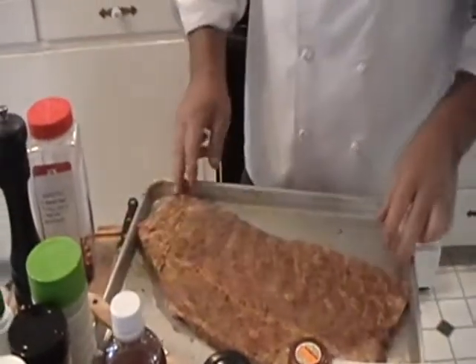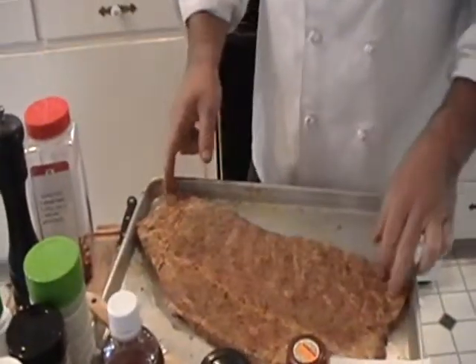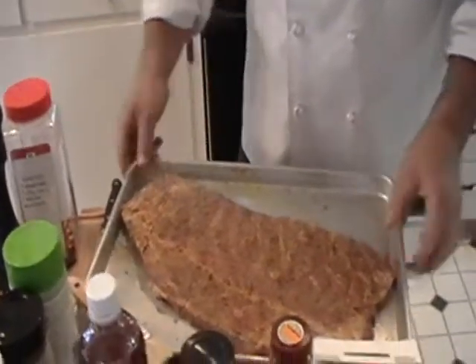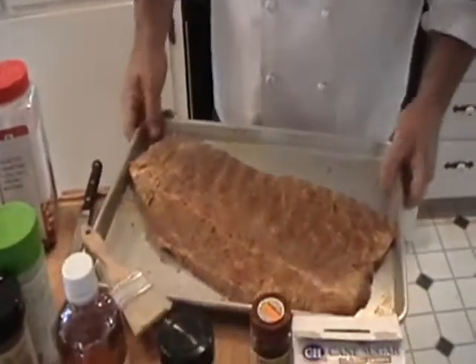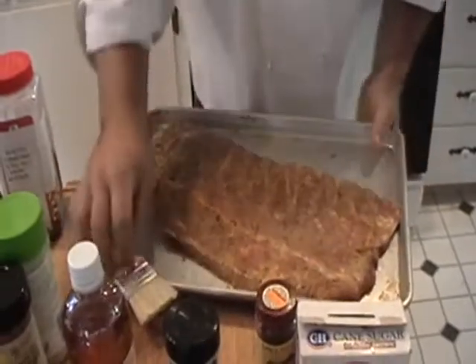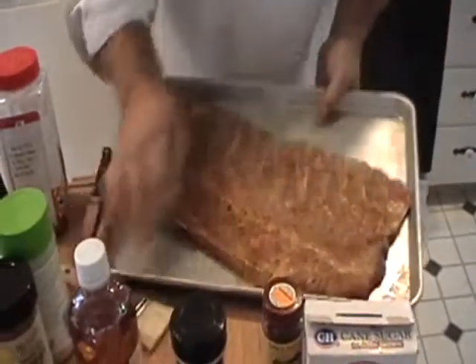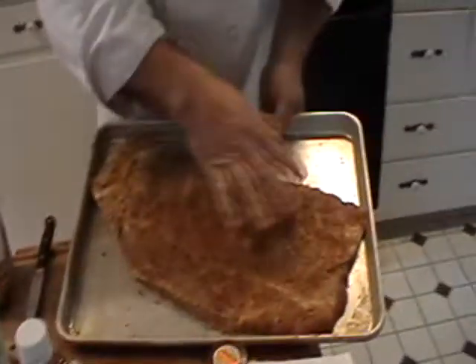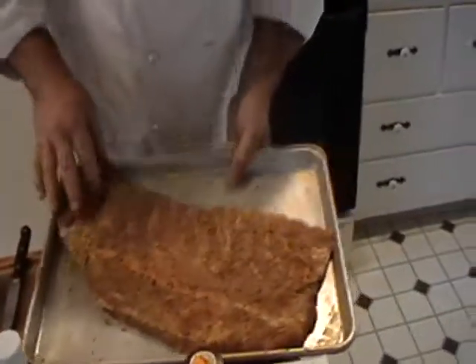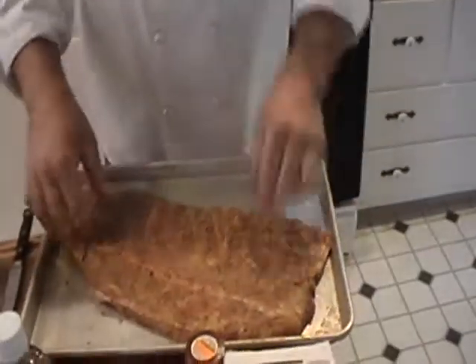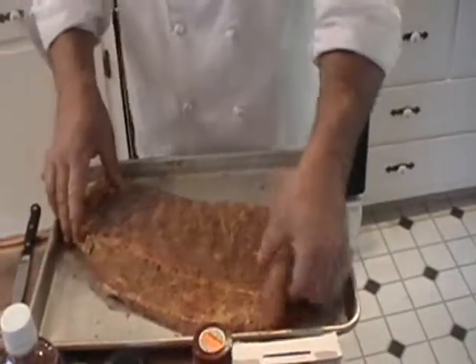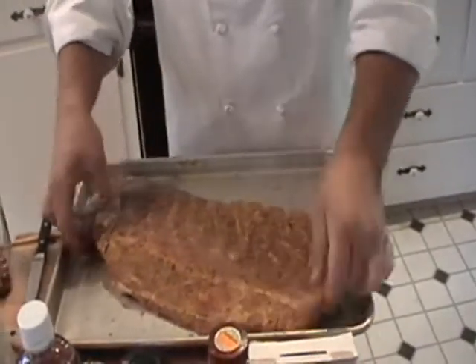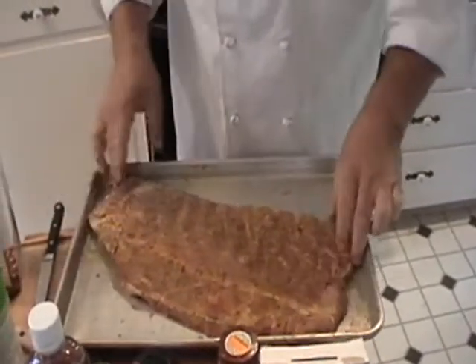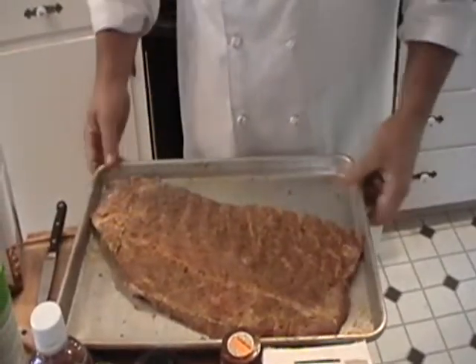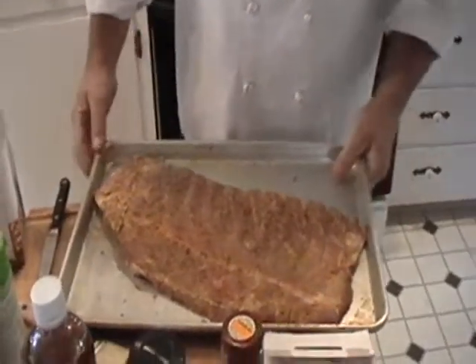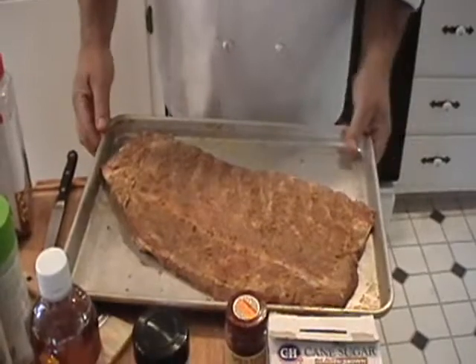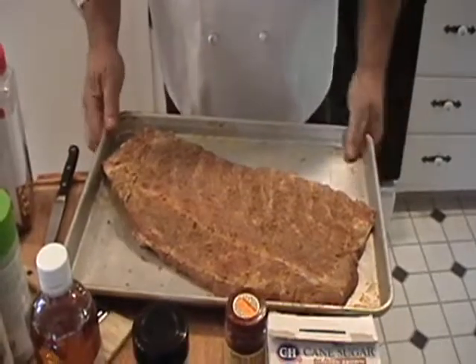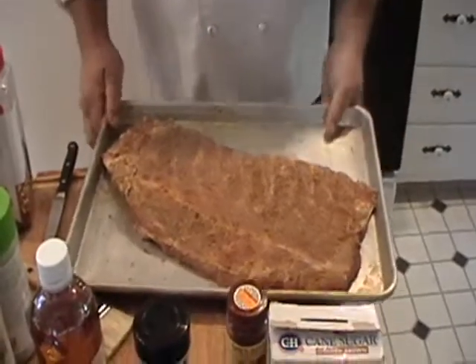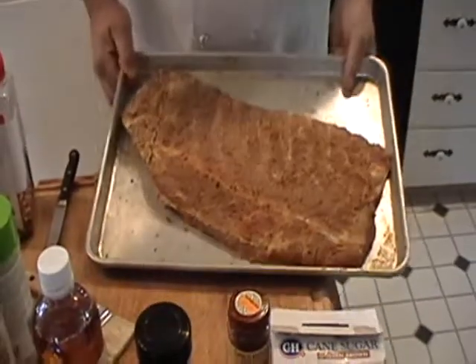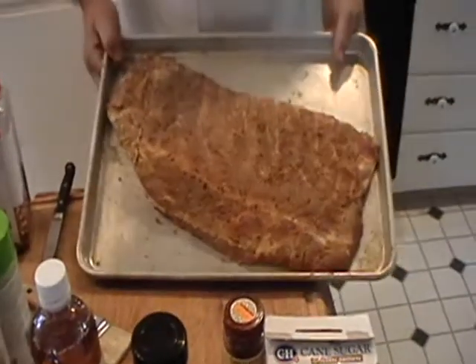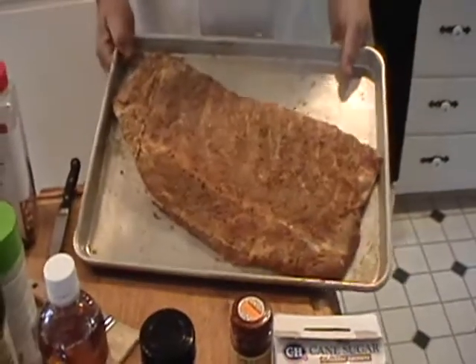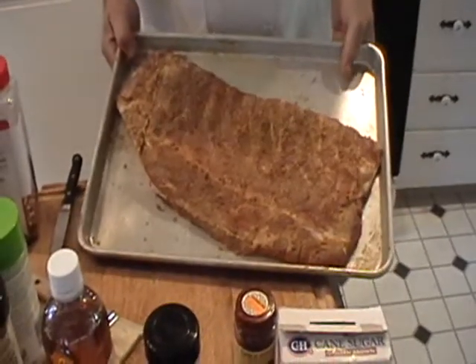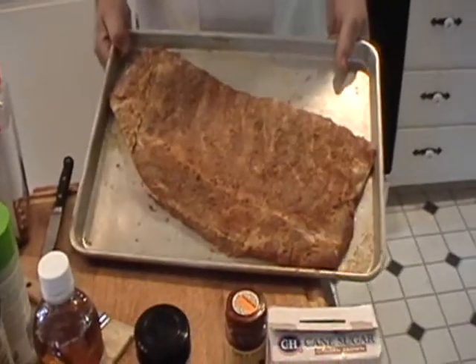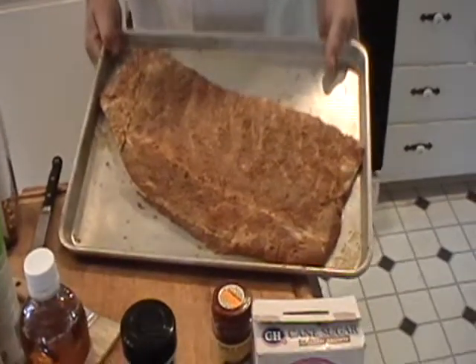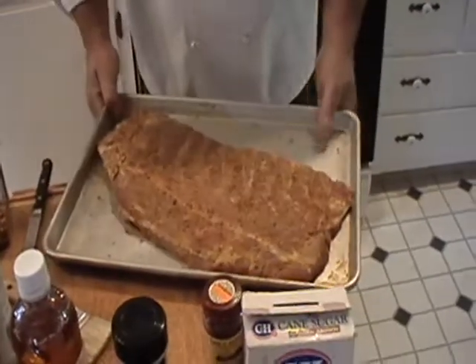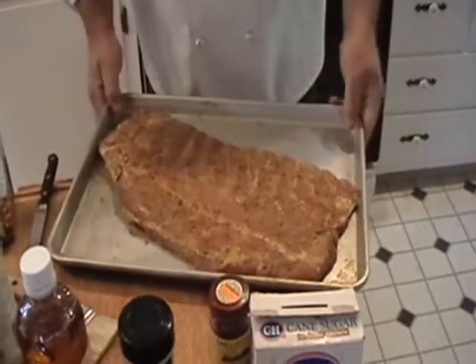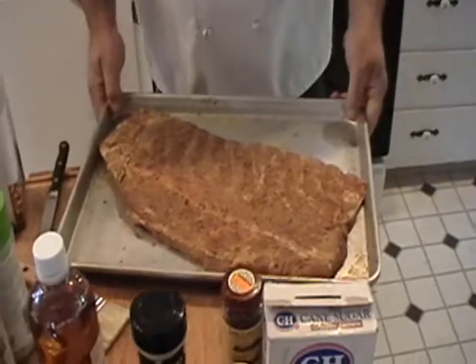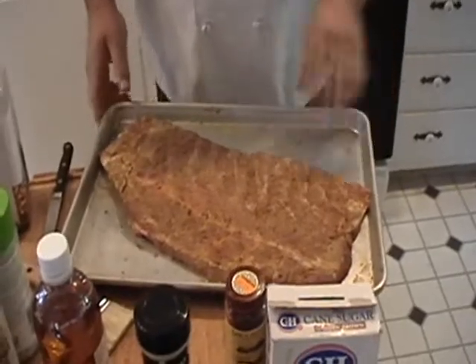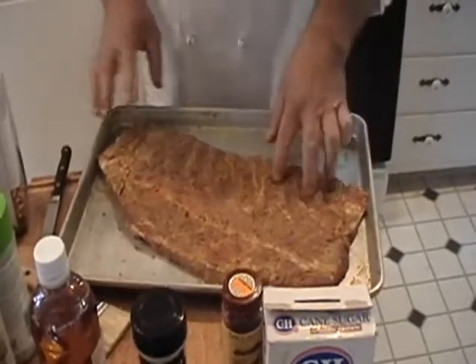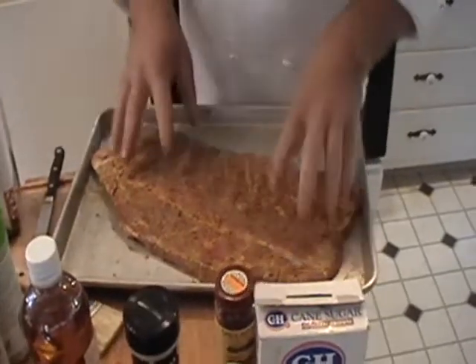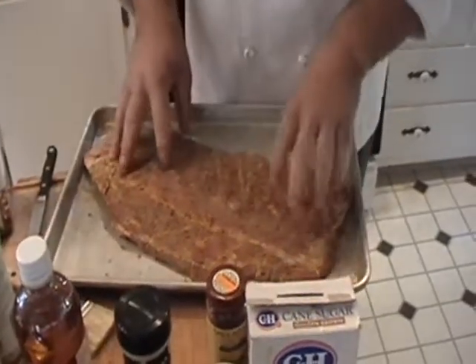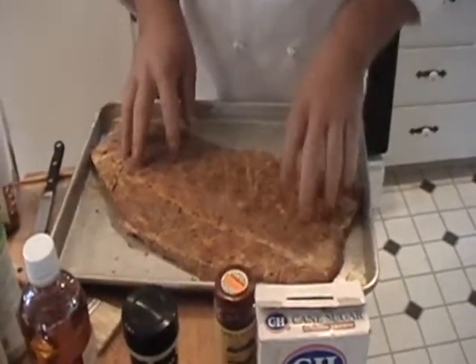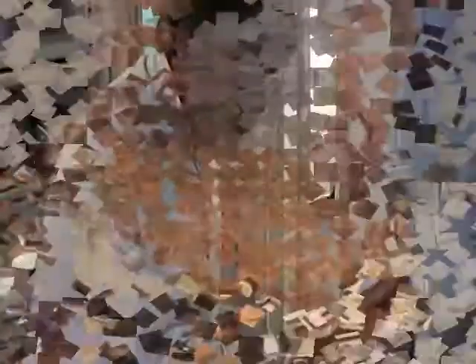At this point, after getting all the spices rubbed on, this will go into the refrigerator and marinate anywhere from an hour up to overnight, depending on what you have planned. Then the next stage is going to be going into the oven.